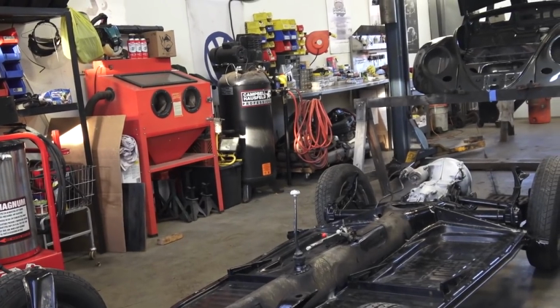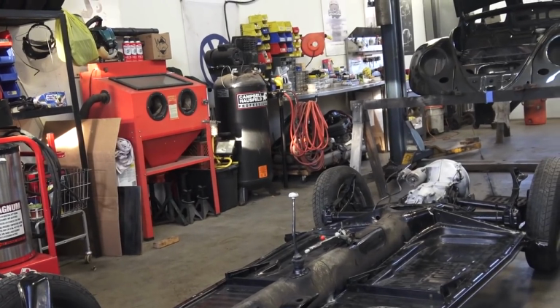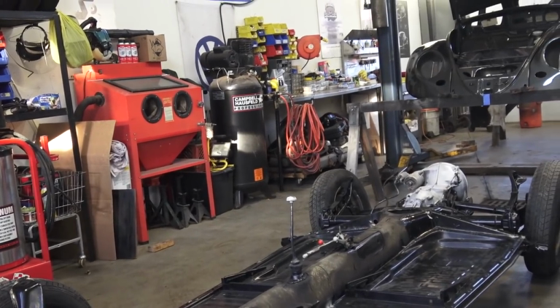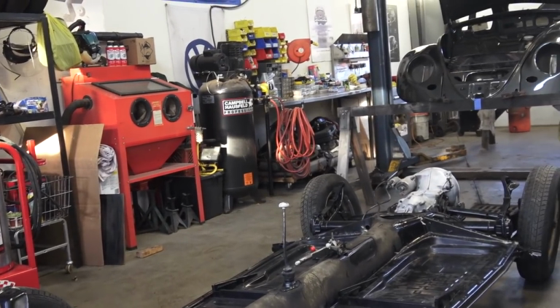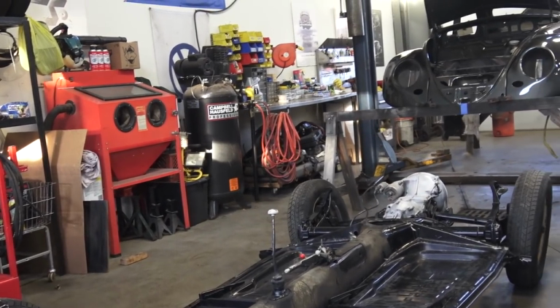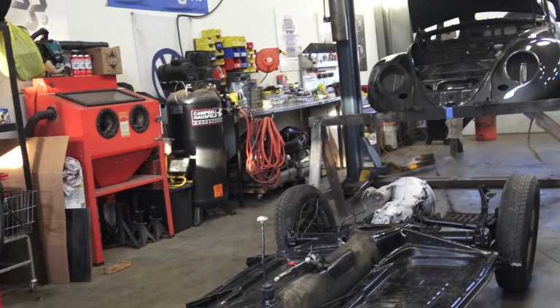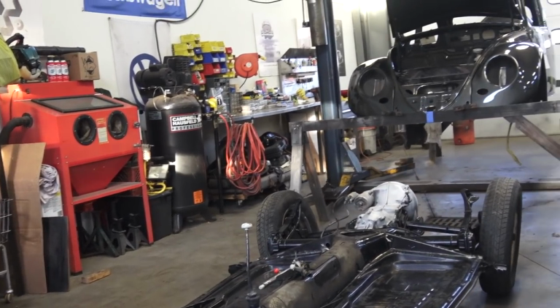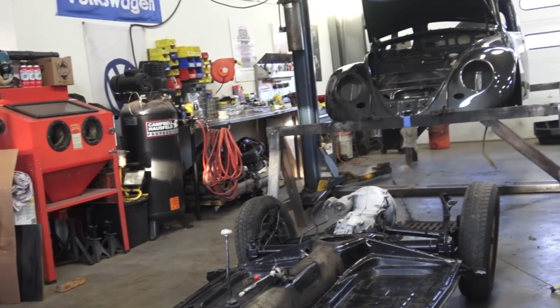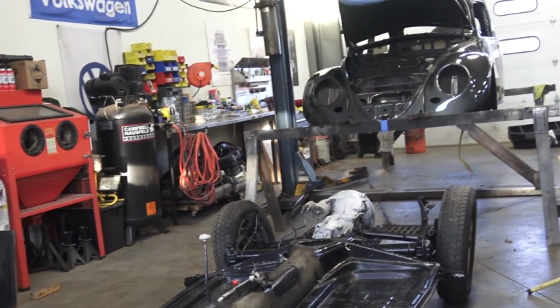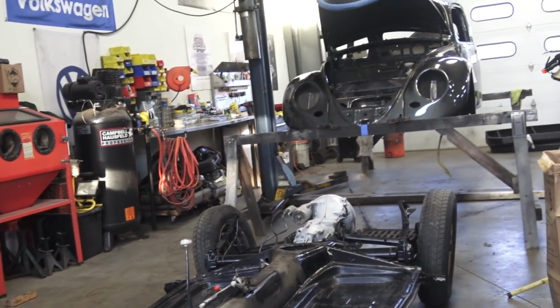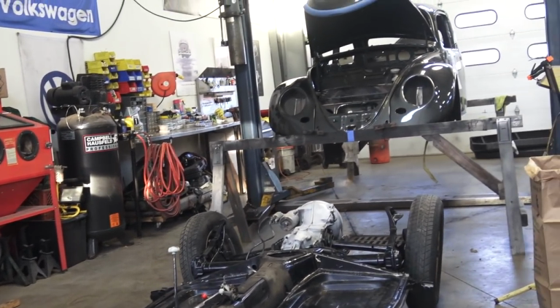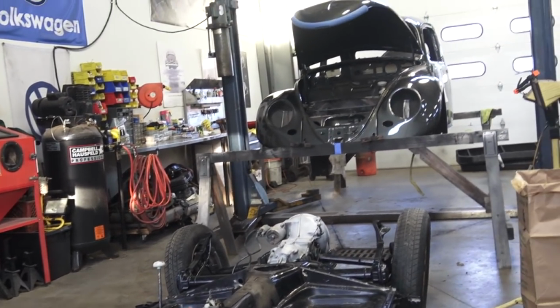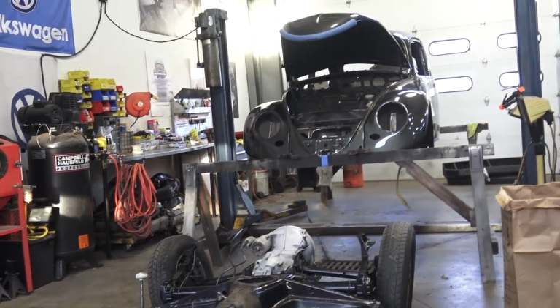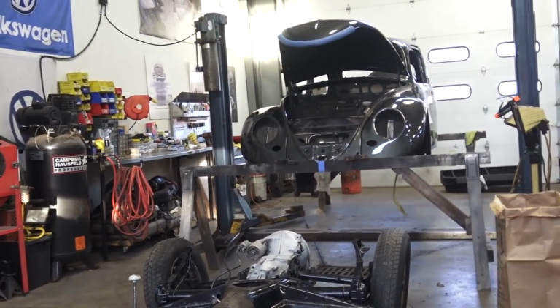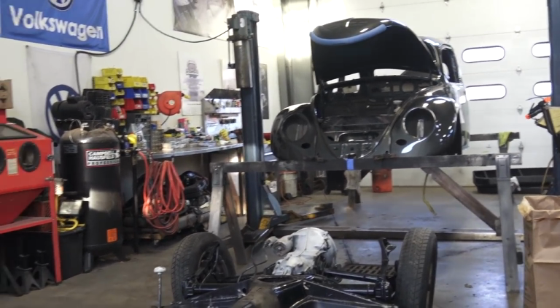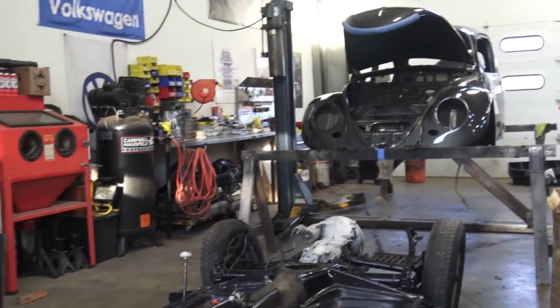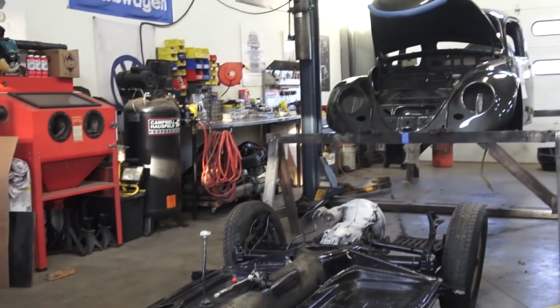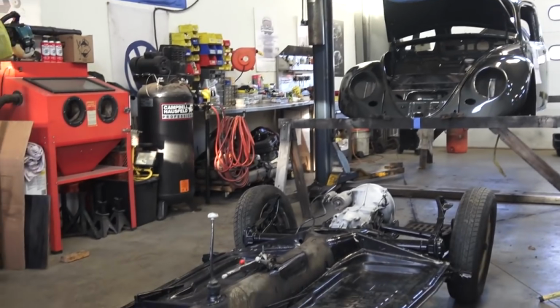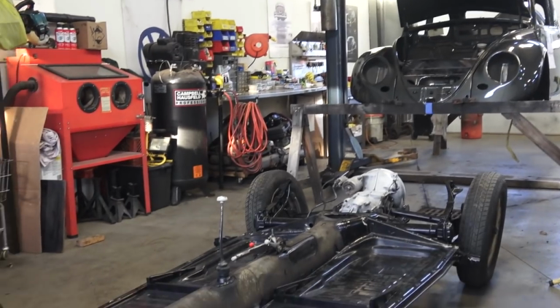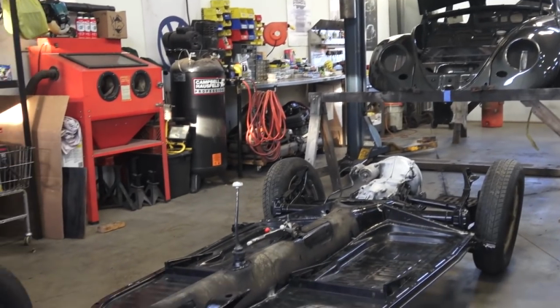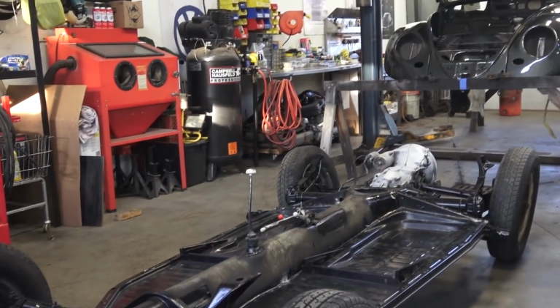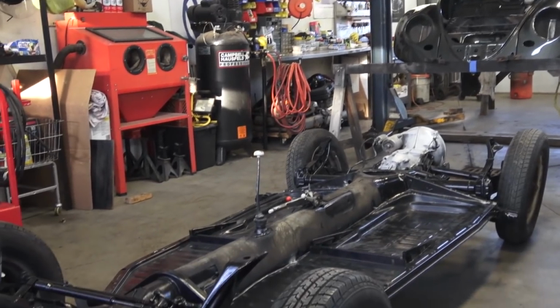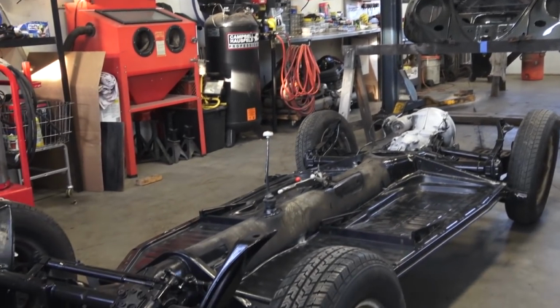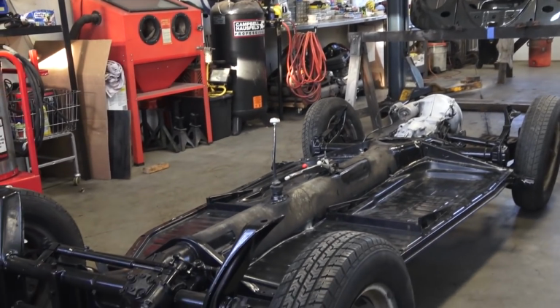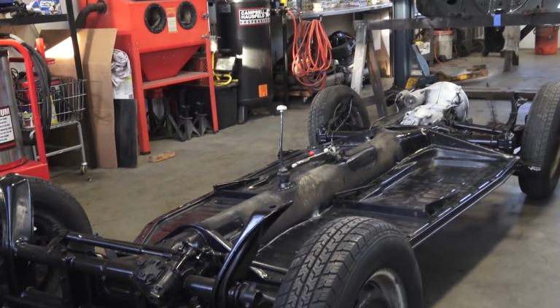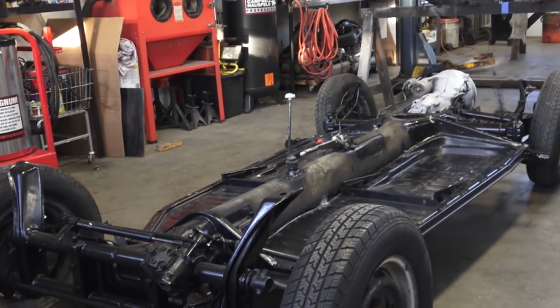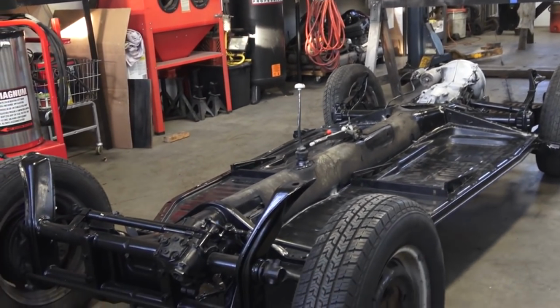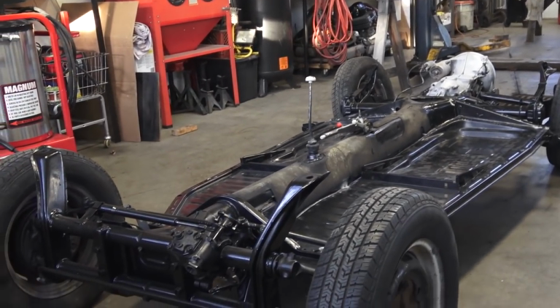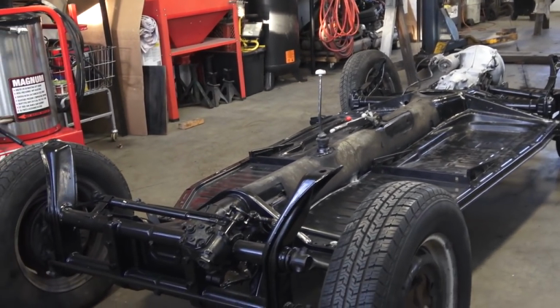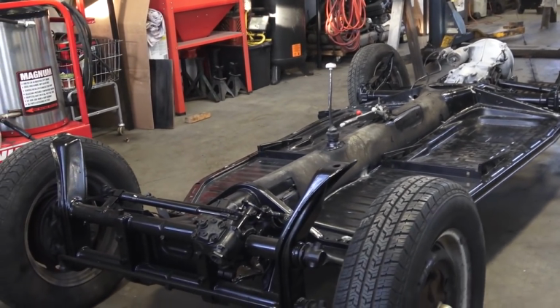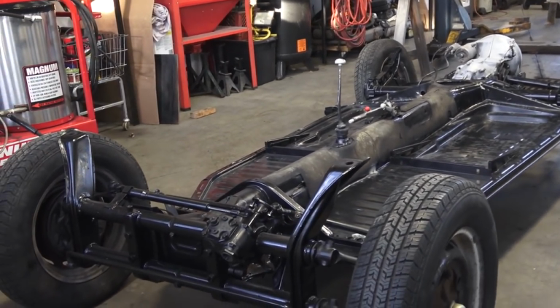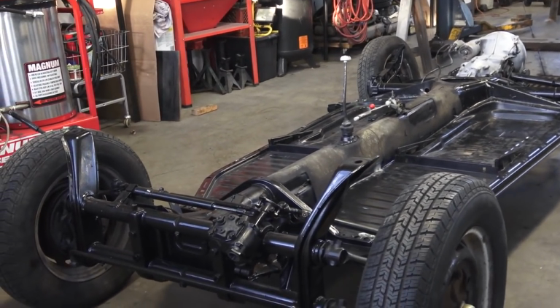Hey guys, Chris again from ClassicVWBugs.com, and in this video I want to do a quick little tip for you guys when it comes to doing chassis work.